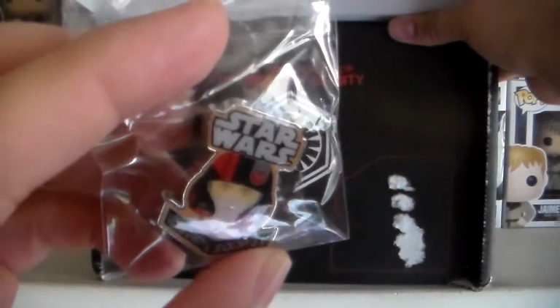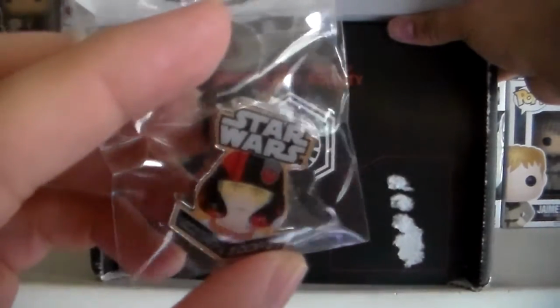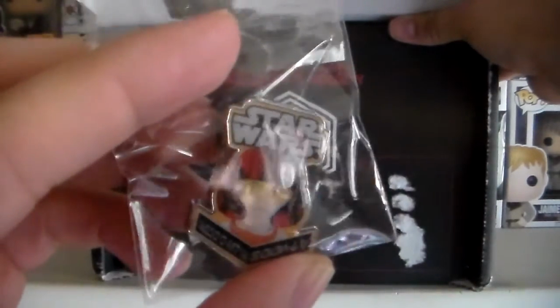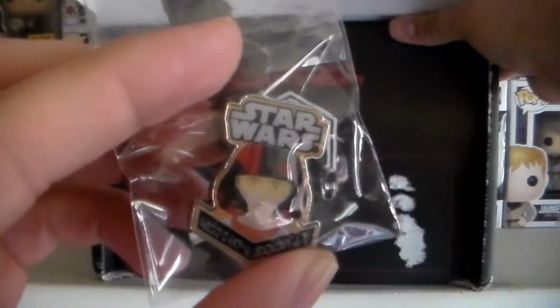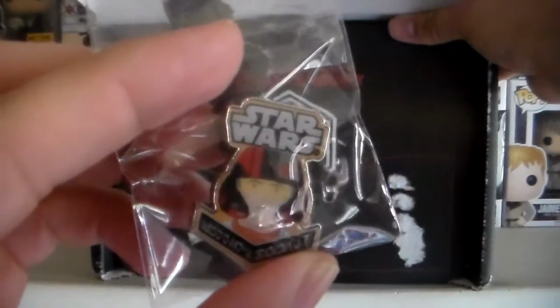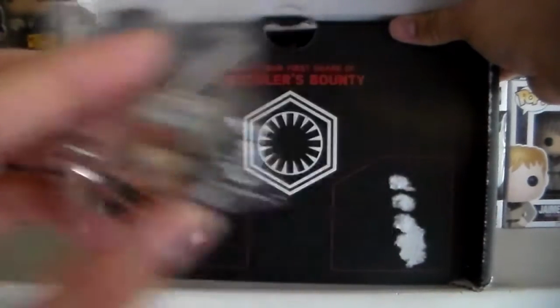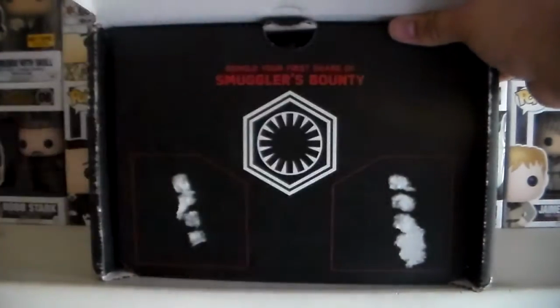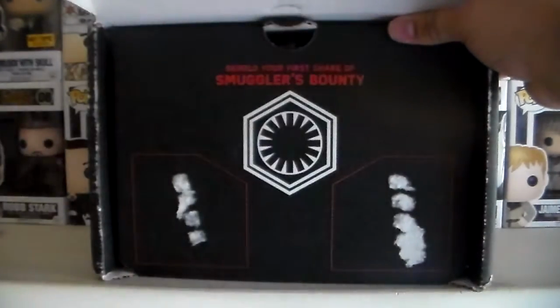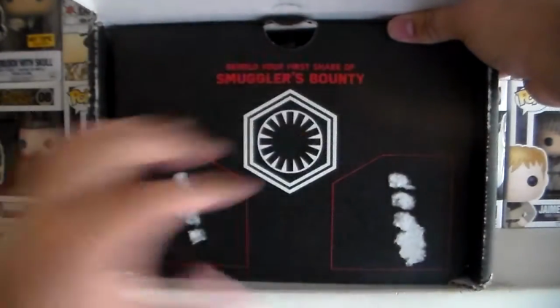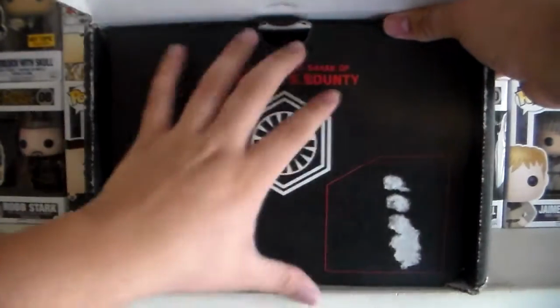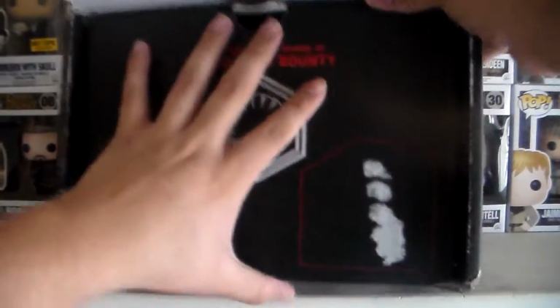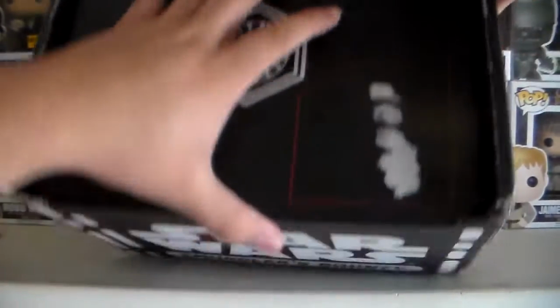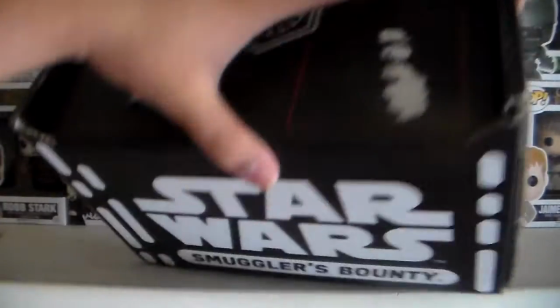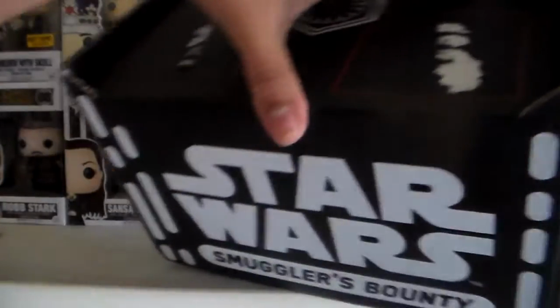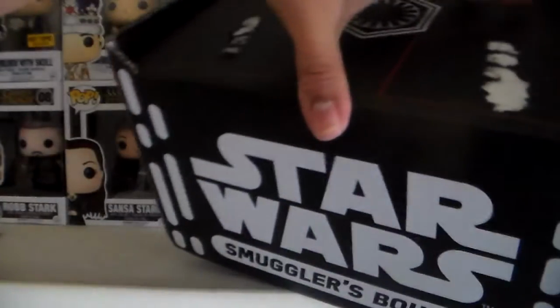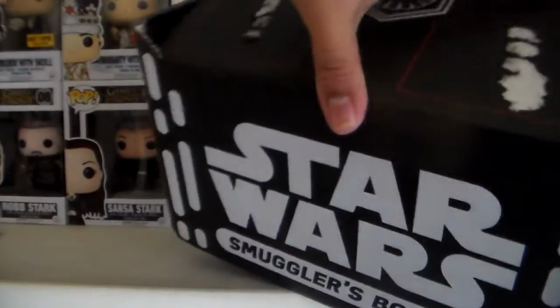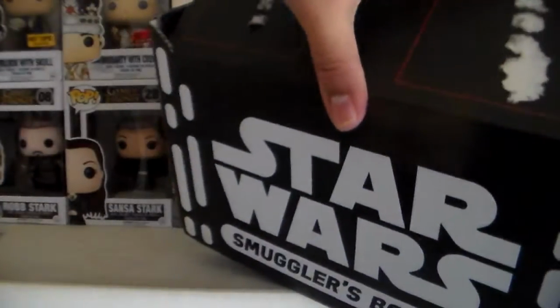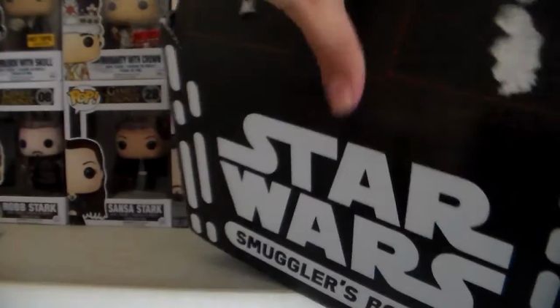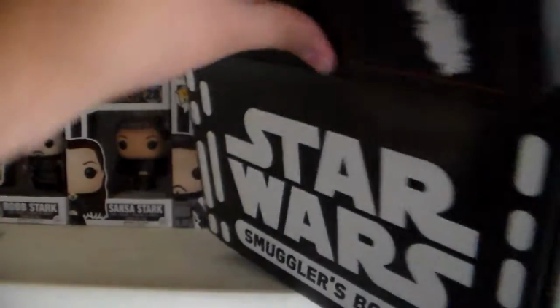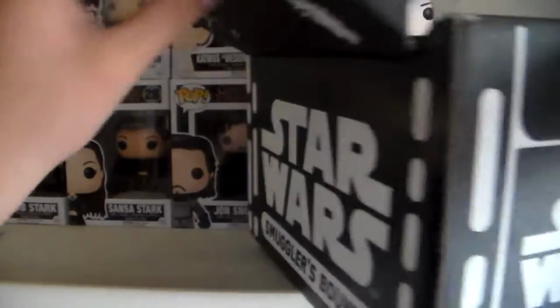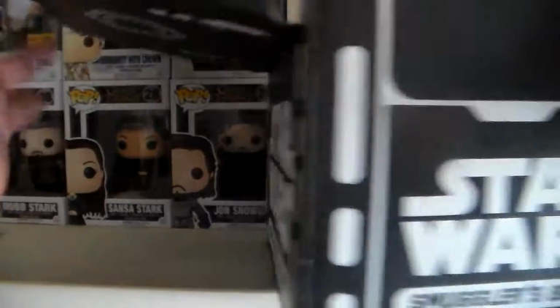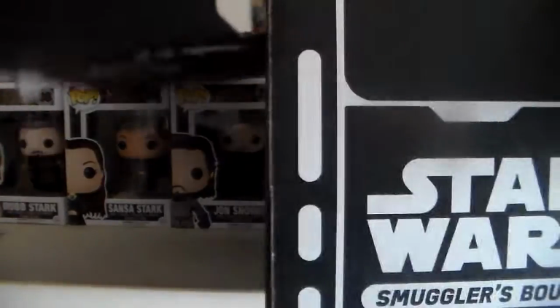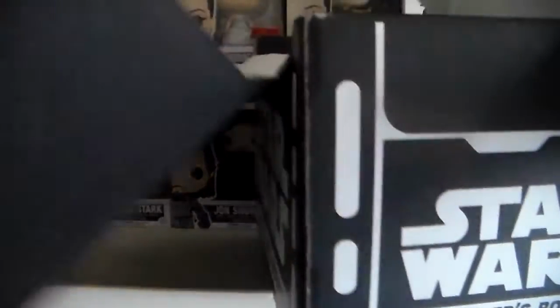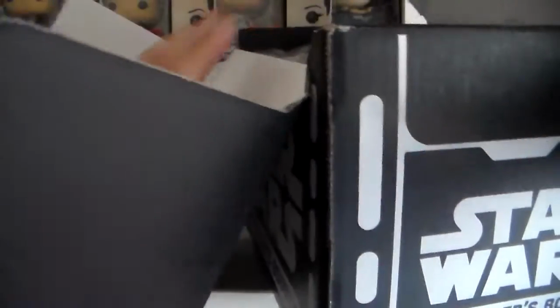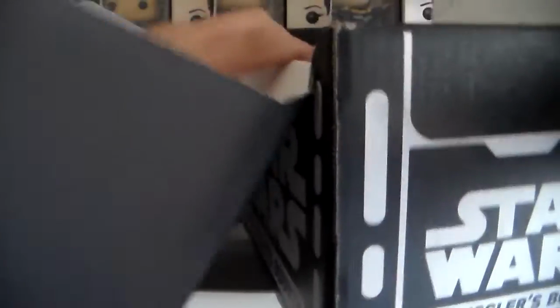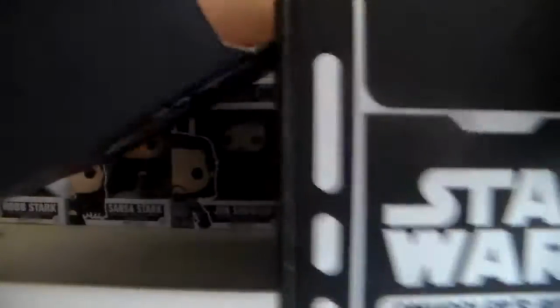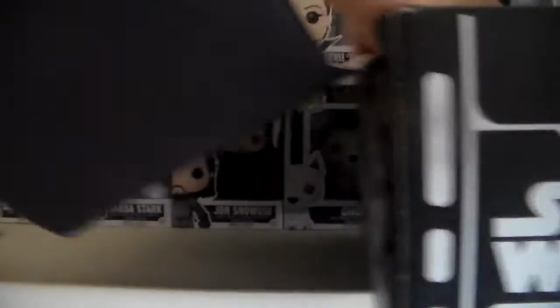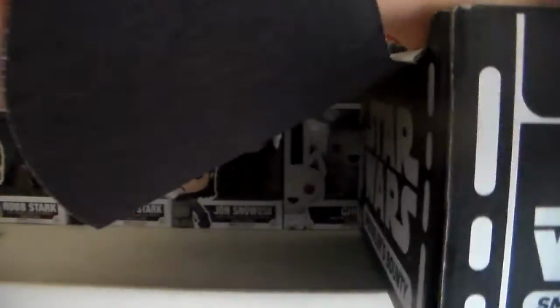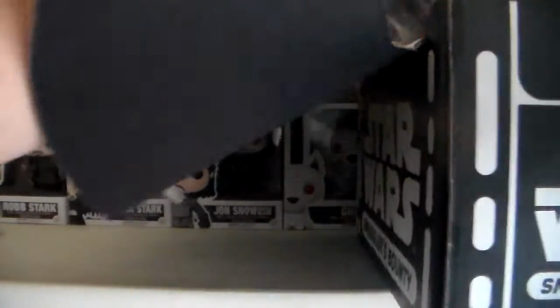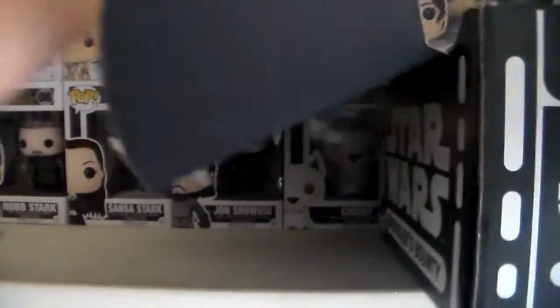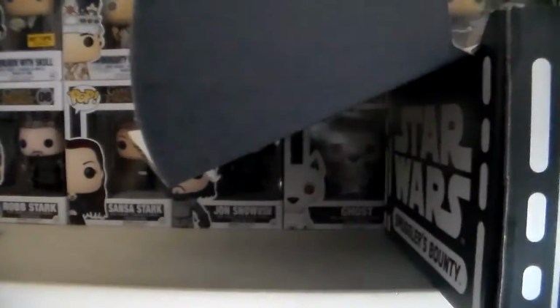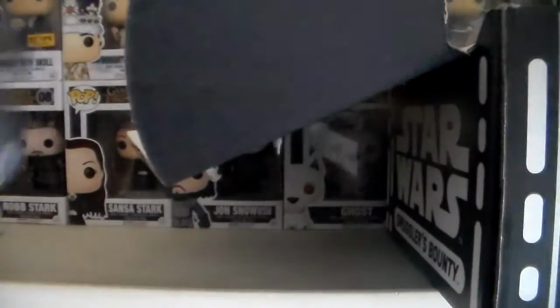And then we have what looks like a Poe Dameron pin. There it is. And let's go ahead and open this box up.